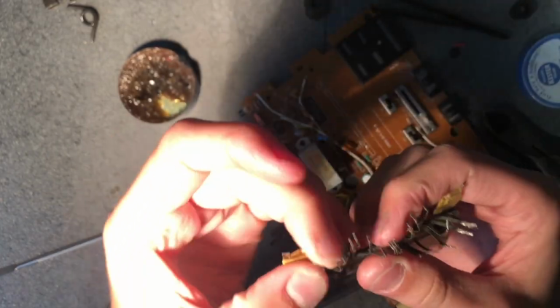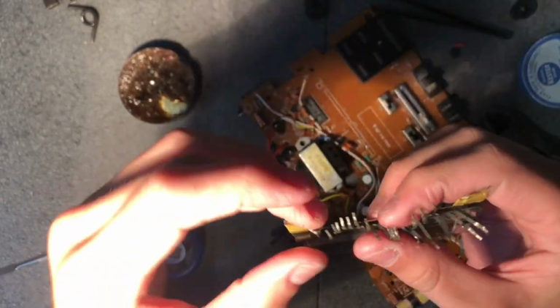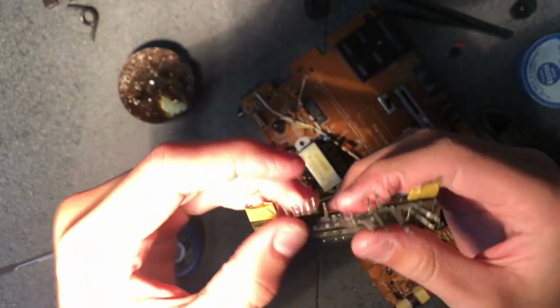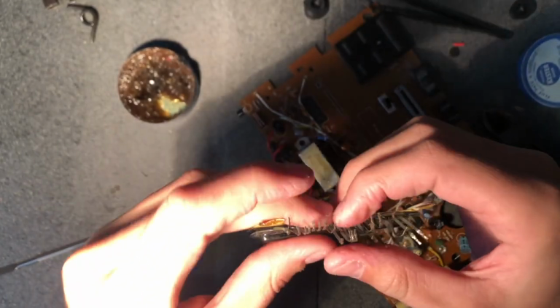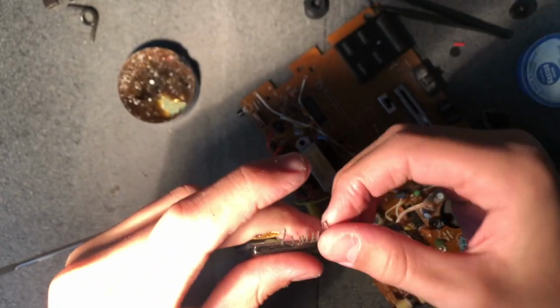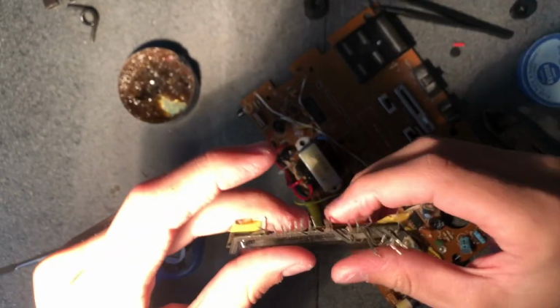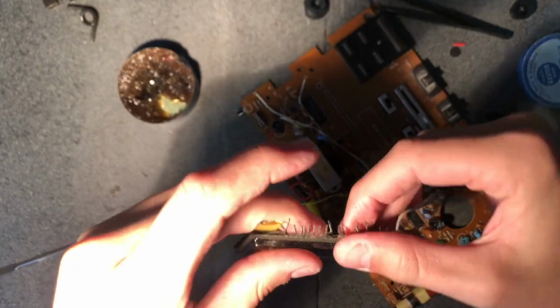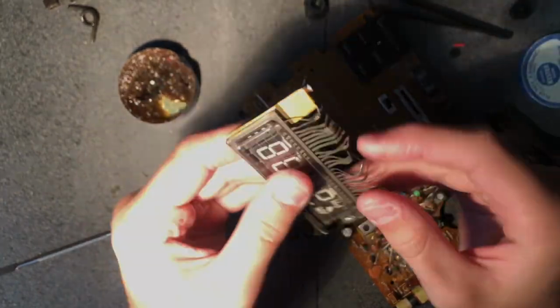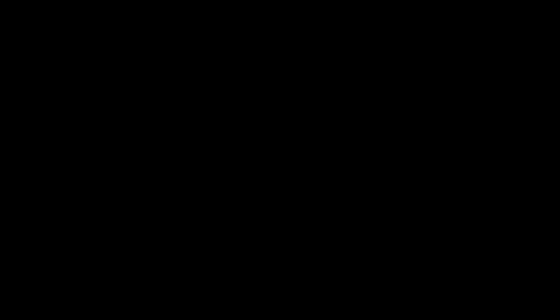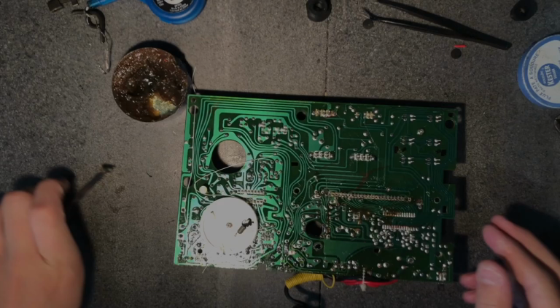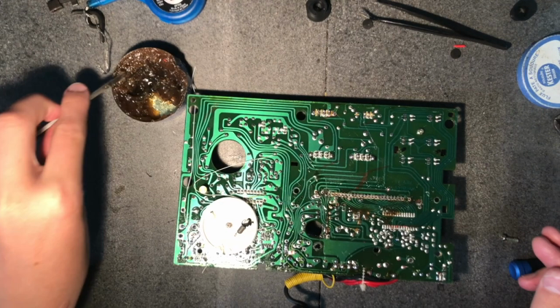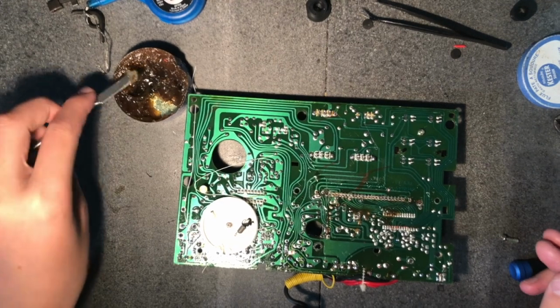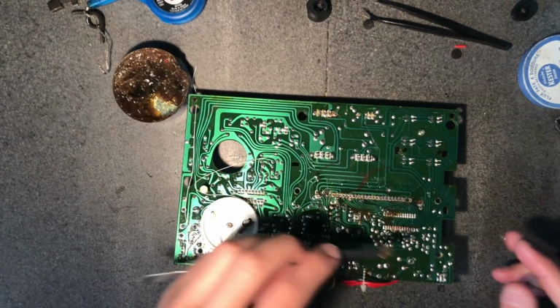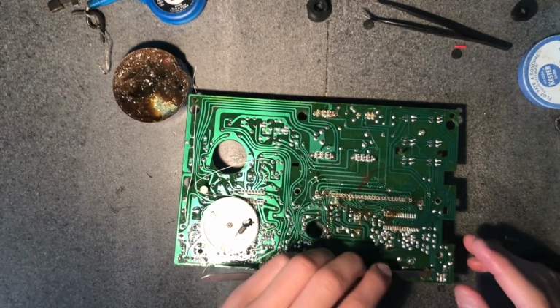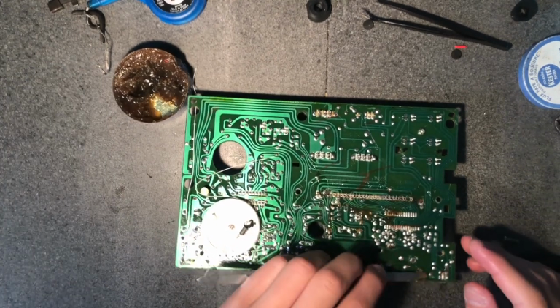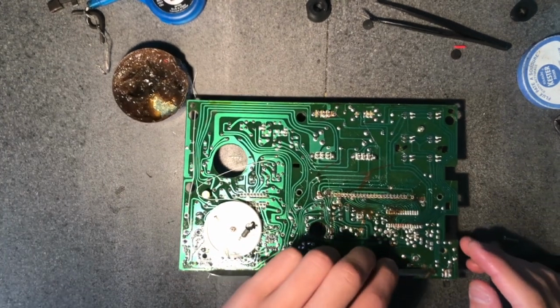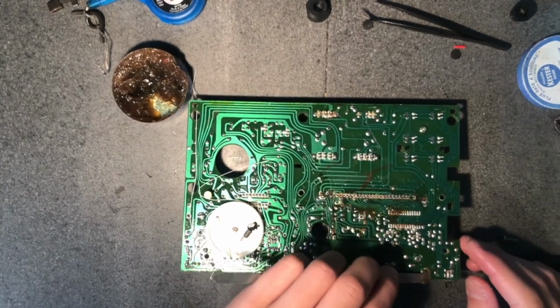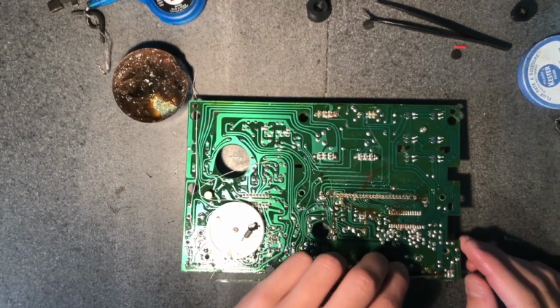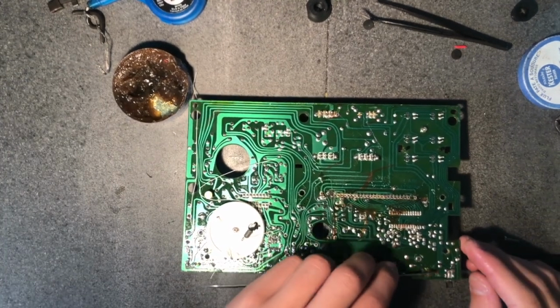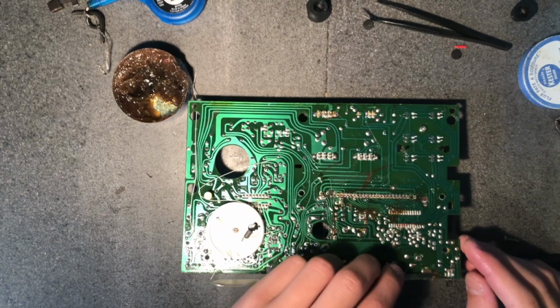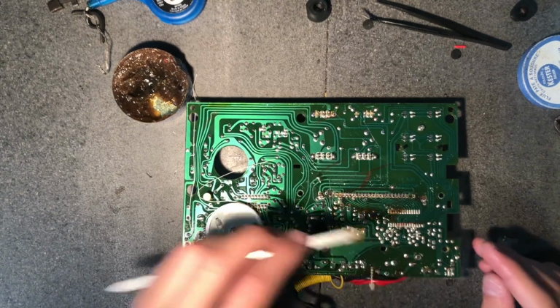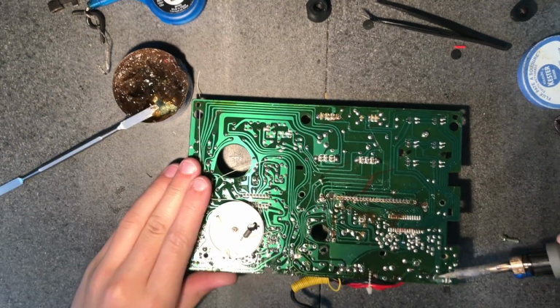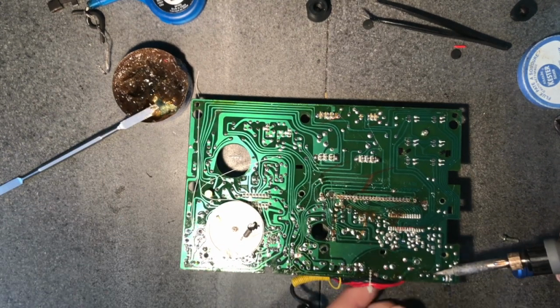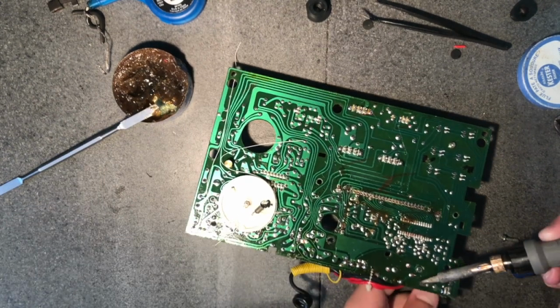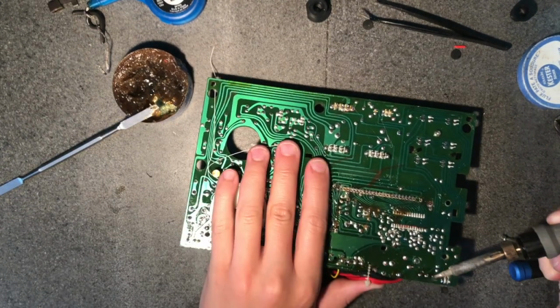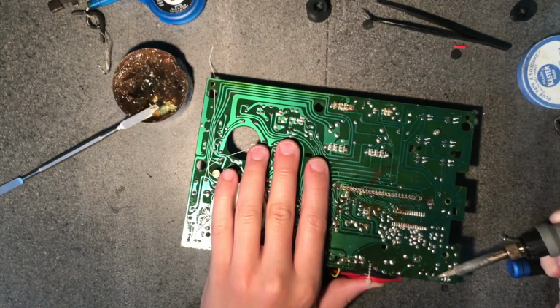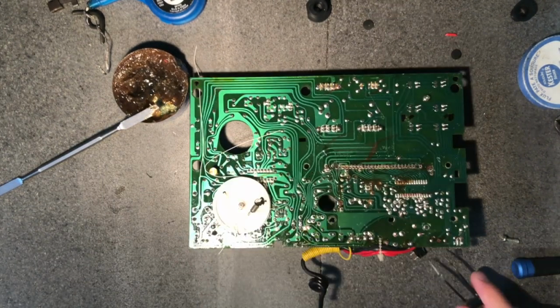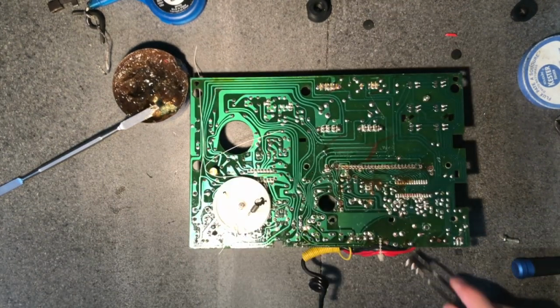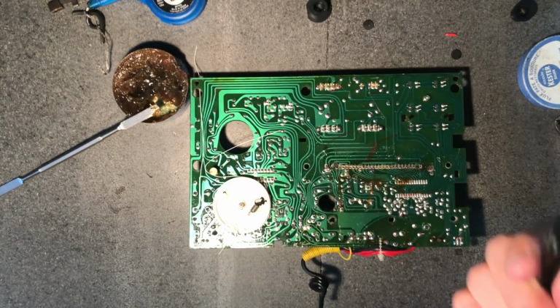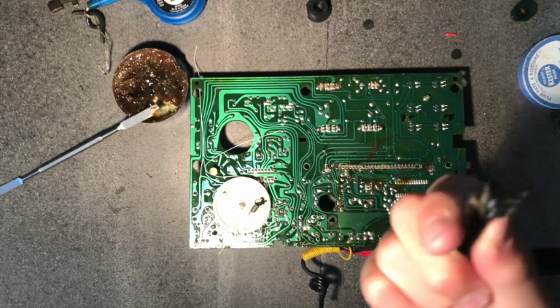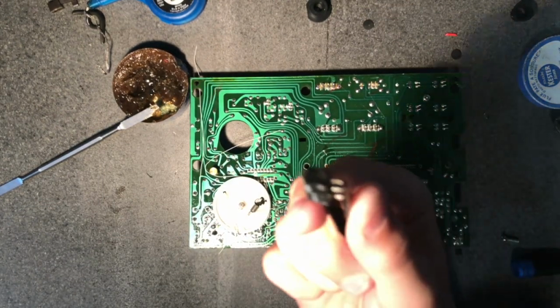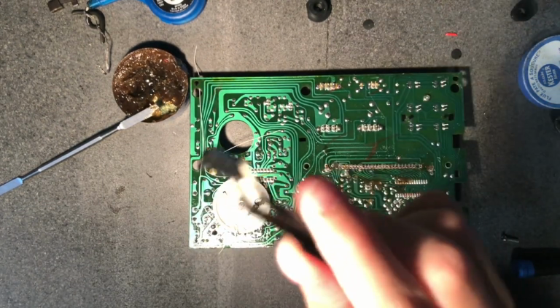Now the screen is free. The pins look a little messed up but they'll buff out. Don't forget about that switch because I'm removing it now. Remember the technique for applying flux. Now I can take the switch out. Looks like a switch.